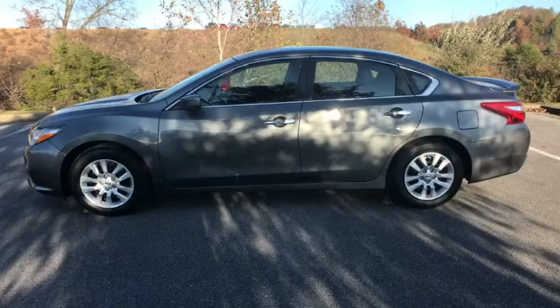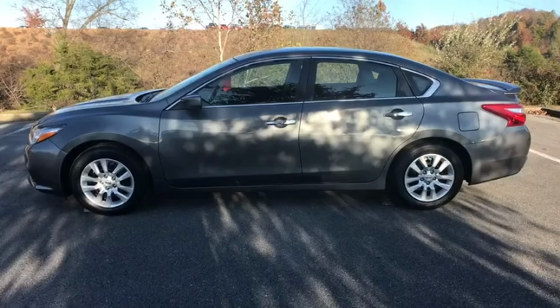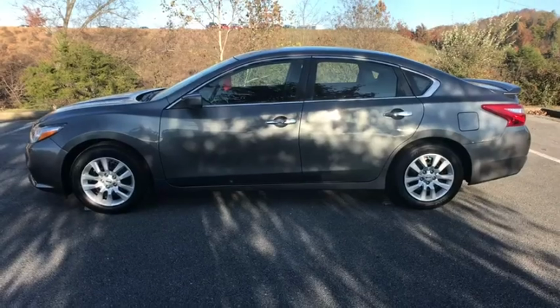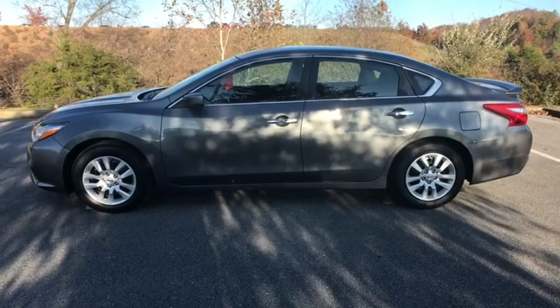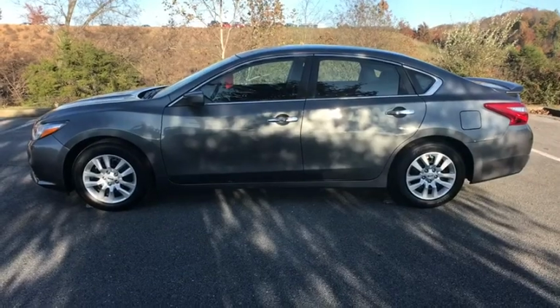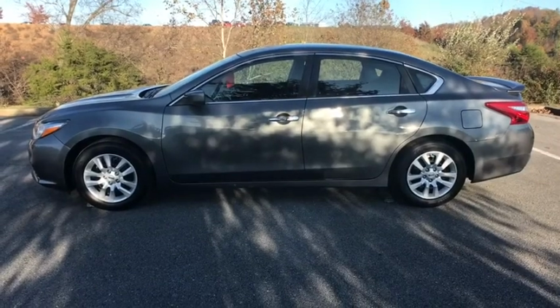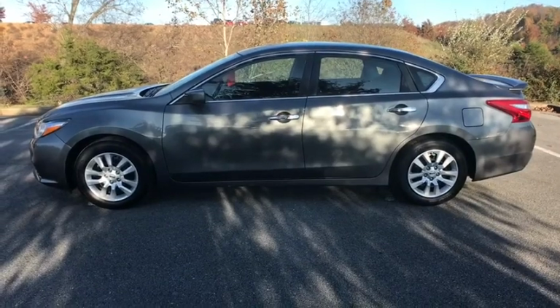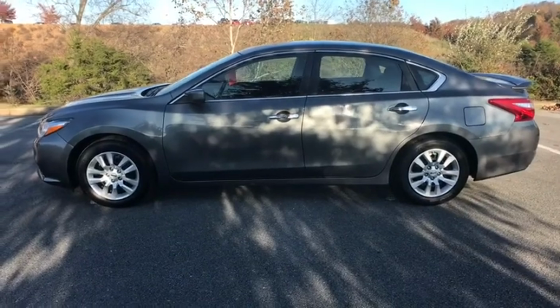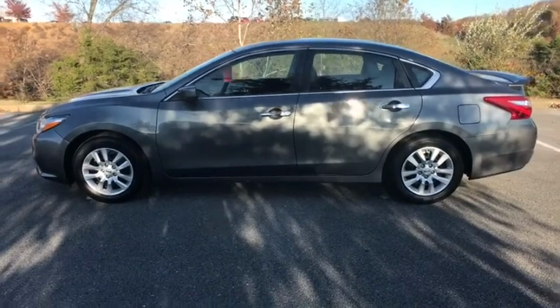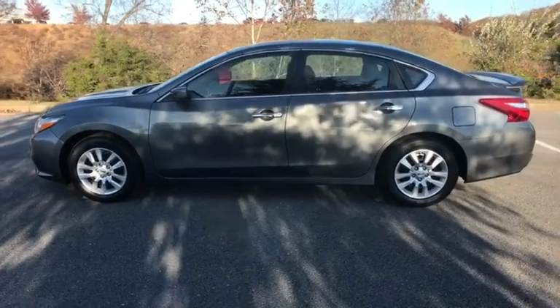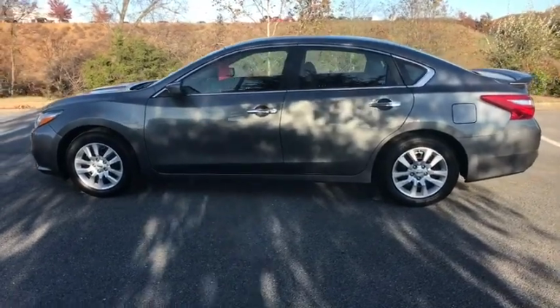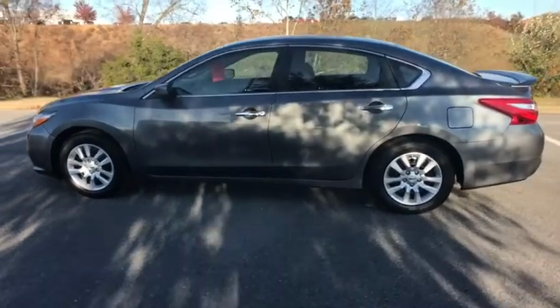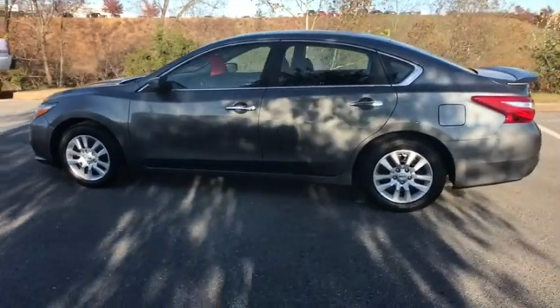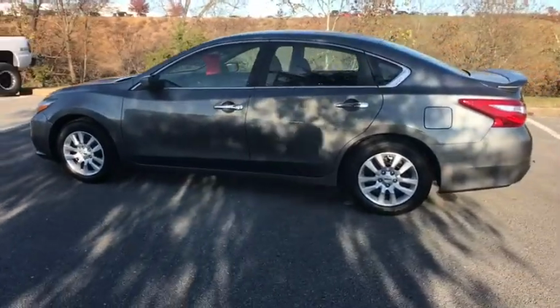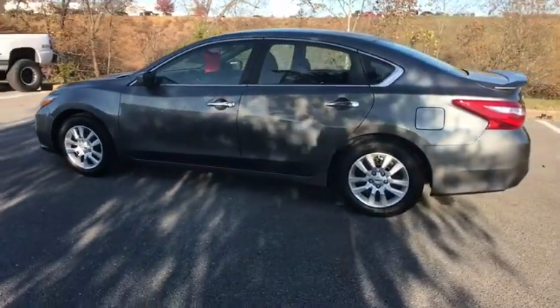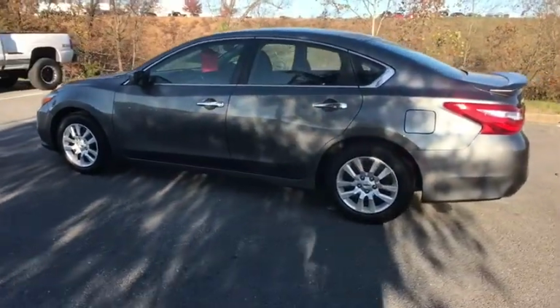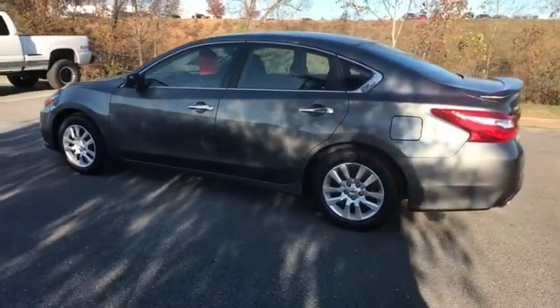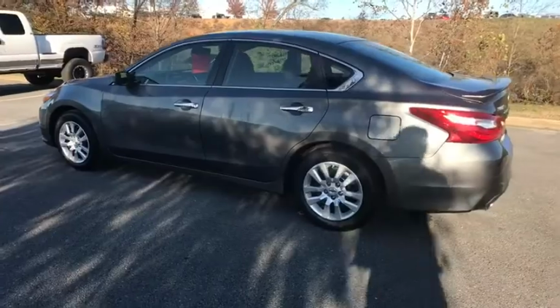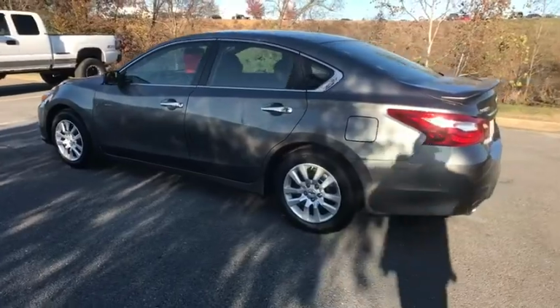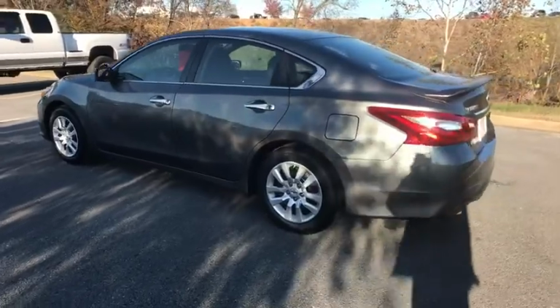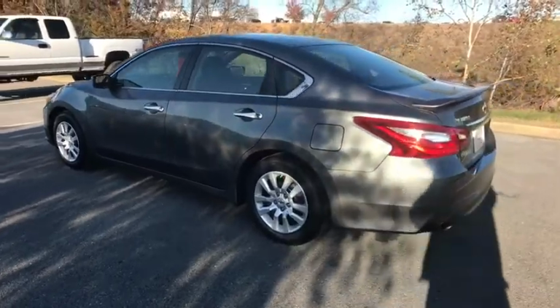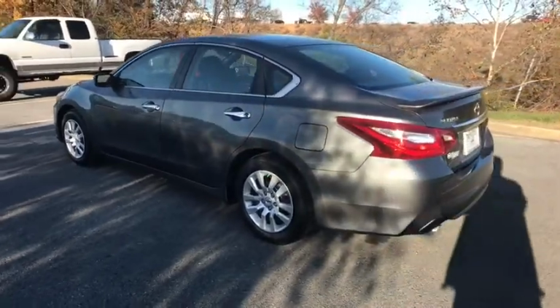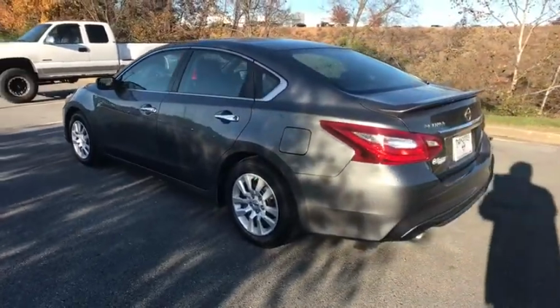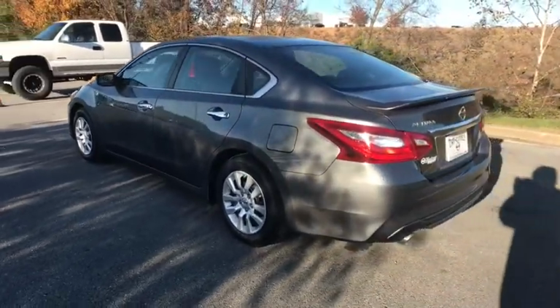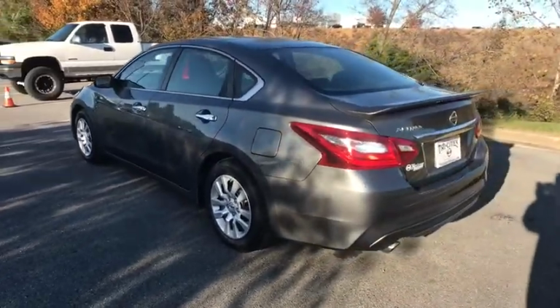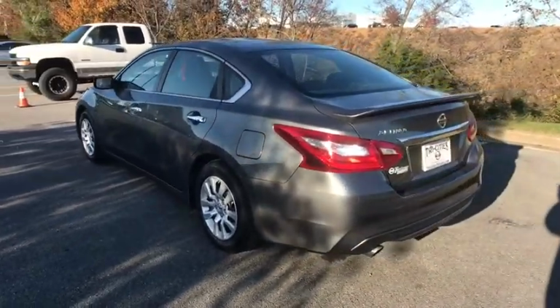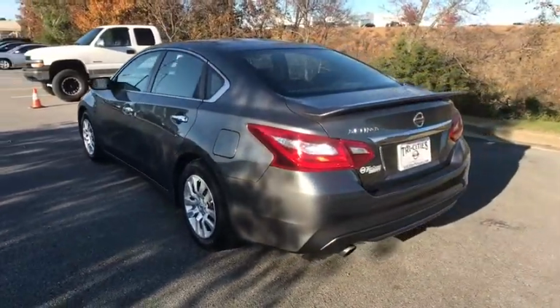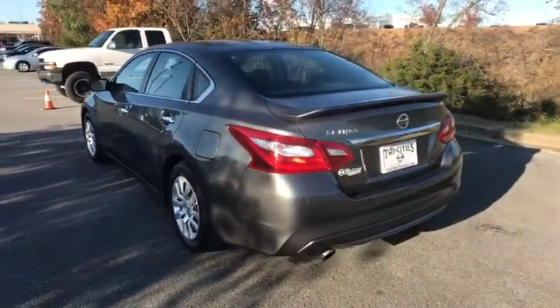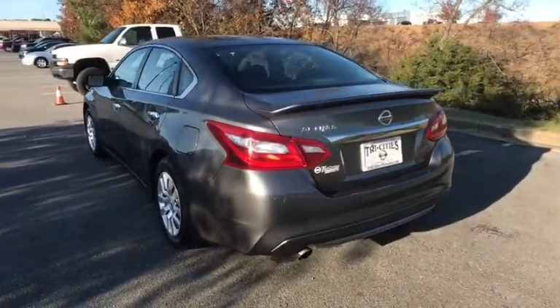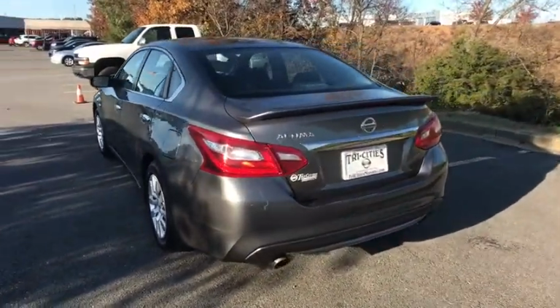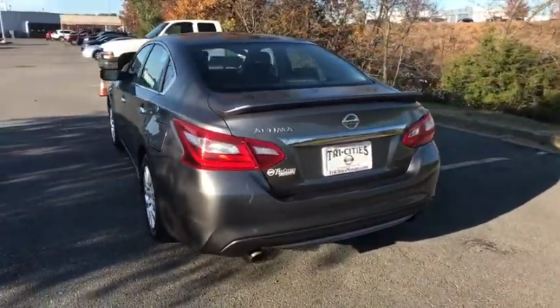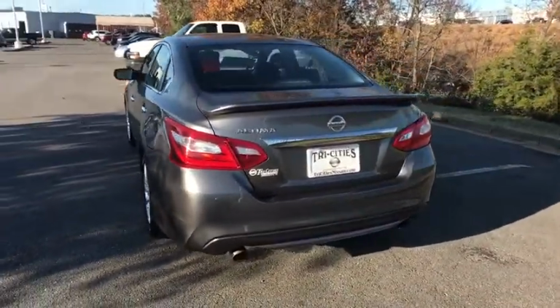Come test drive the 2016 Nissan Altima. The Nissan Altima offers advanced features to make life easier, and most of the features come standard.